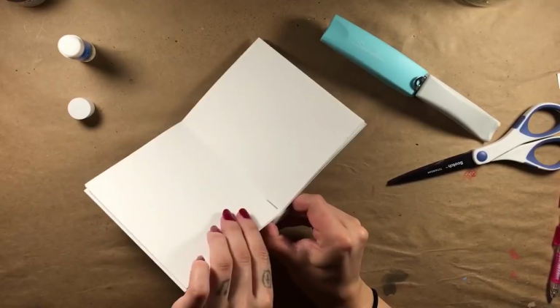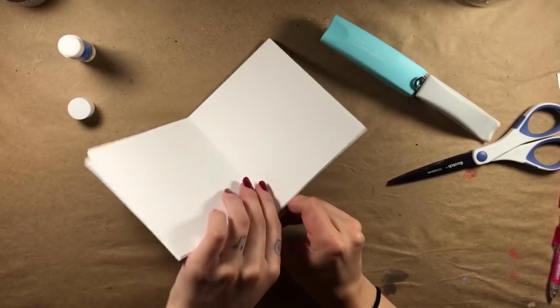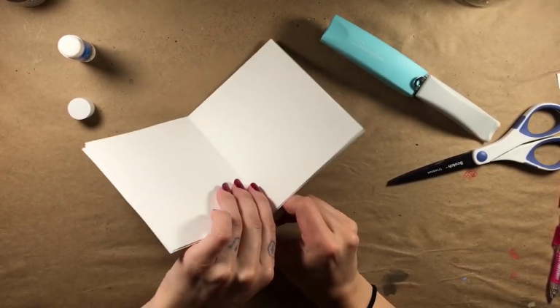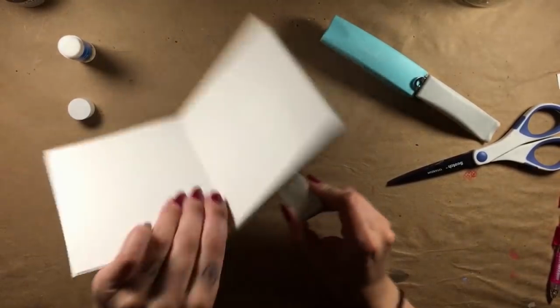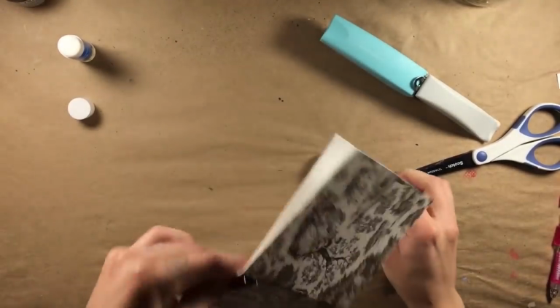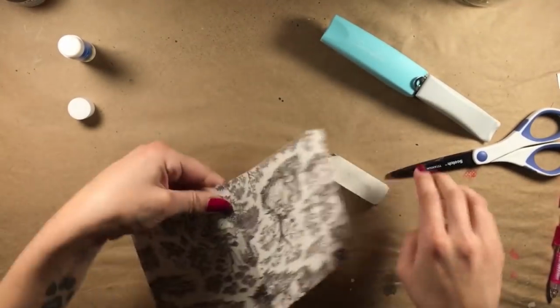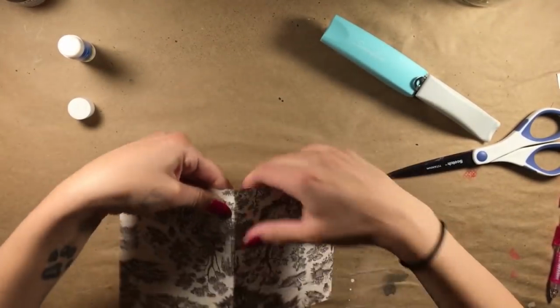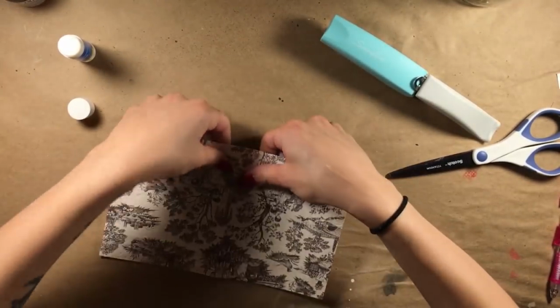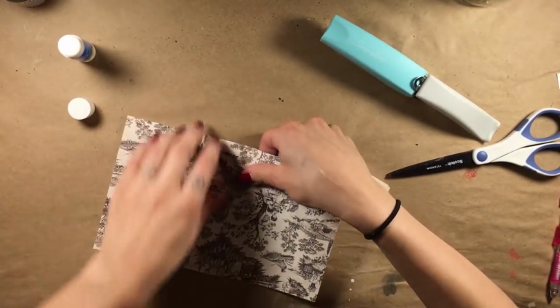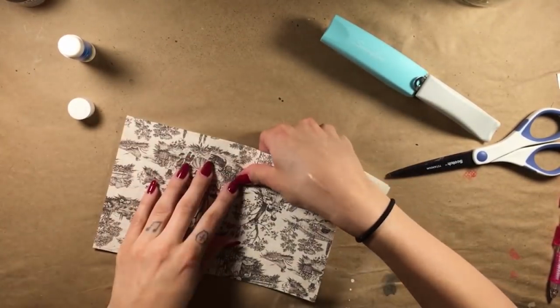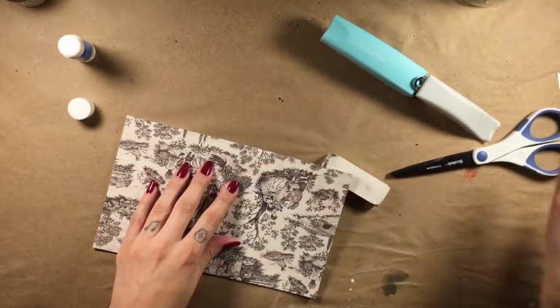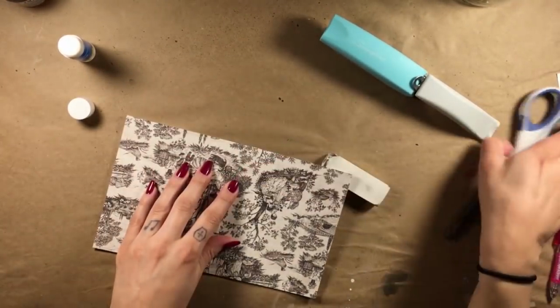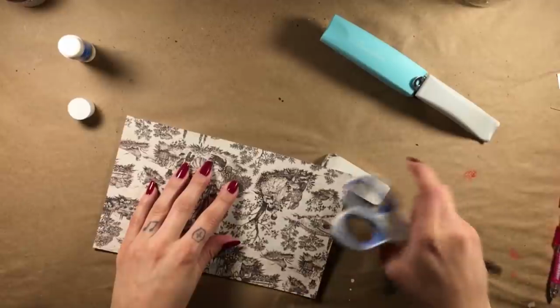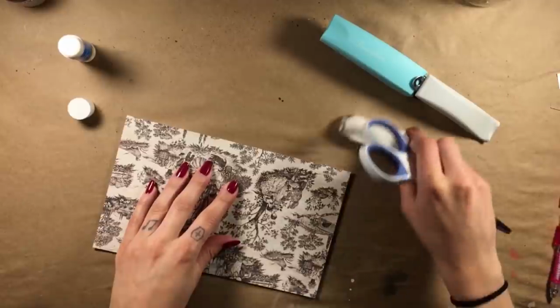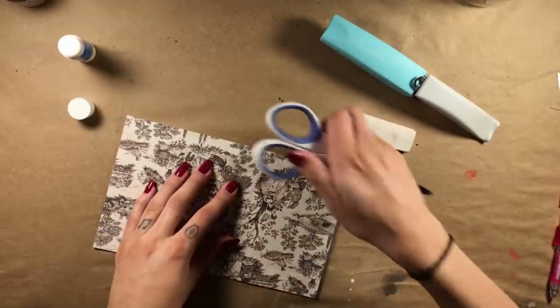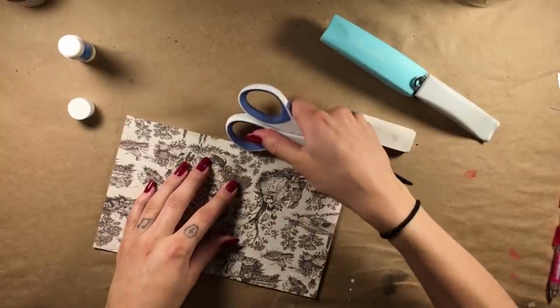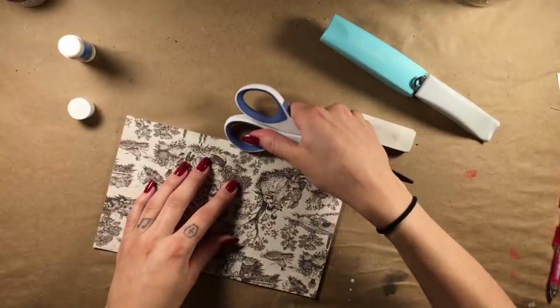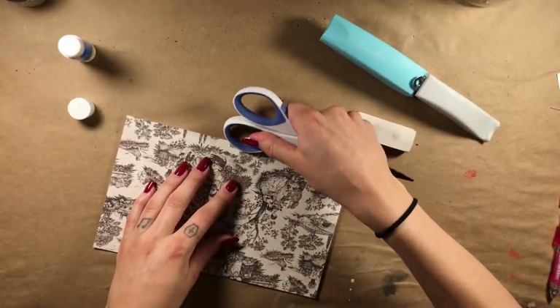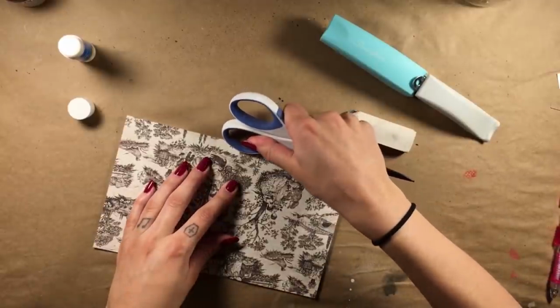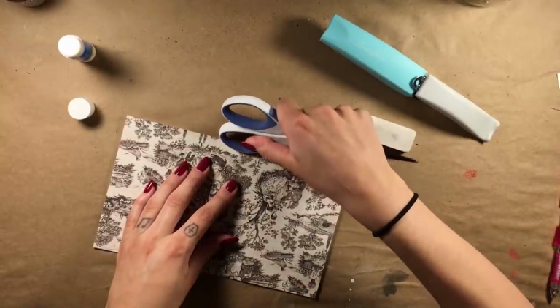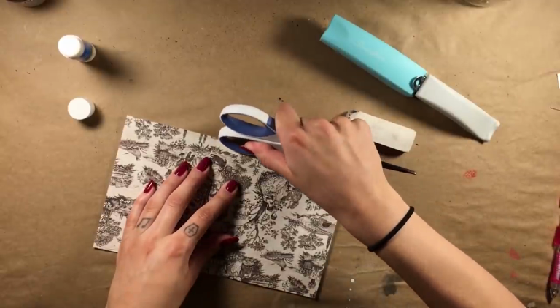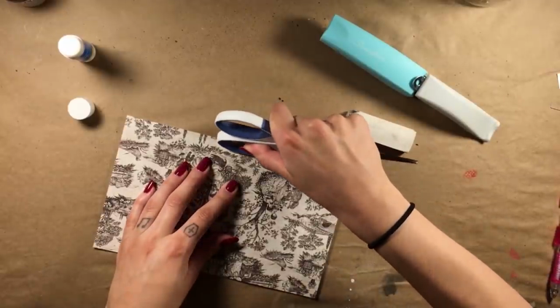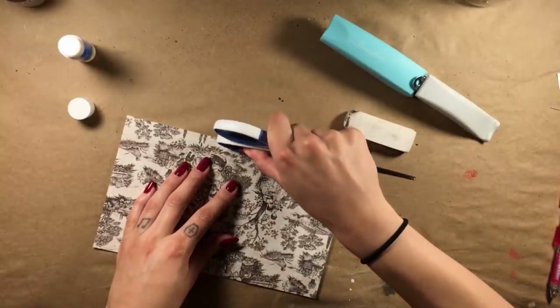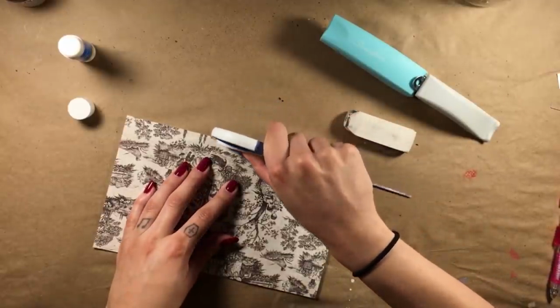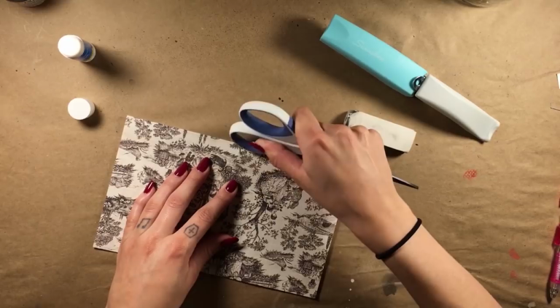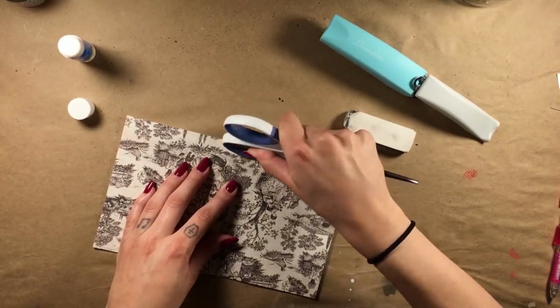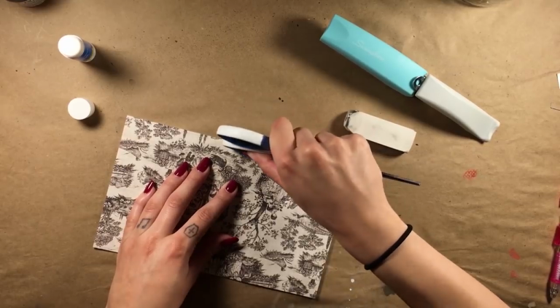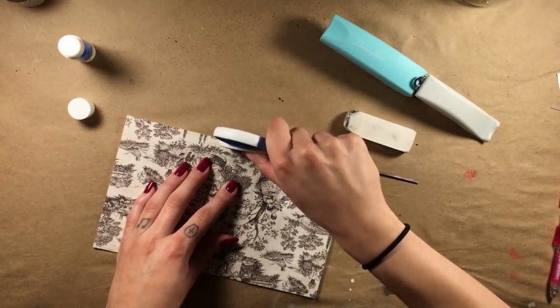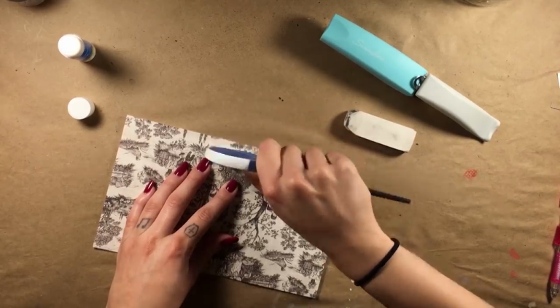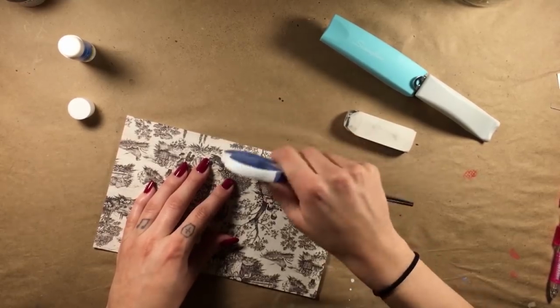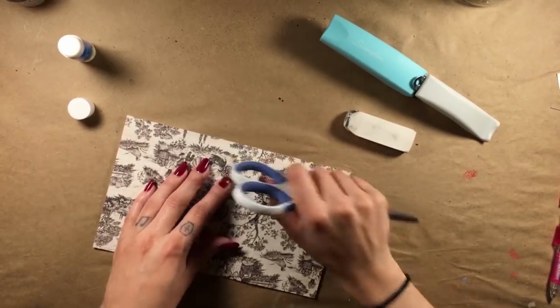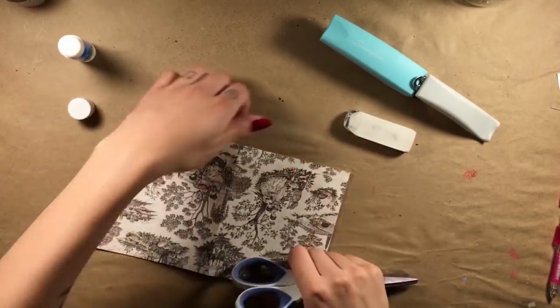Once you pull out the staple from the eraser, carefully fold the loose ends in. These ends are sharp and can easily poke under your fingernails, so I recommend using the back of your scissors or some other flat object.